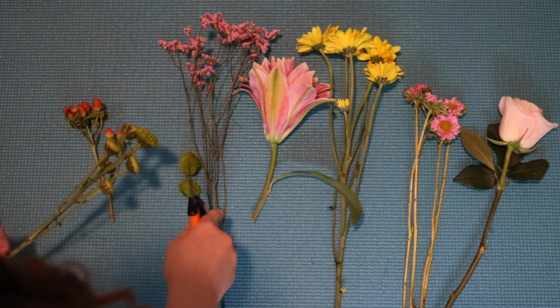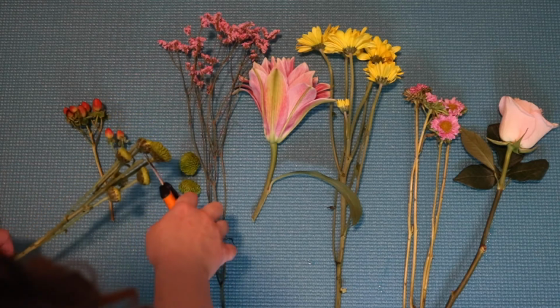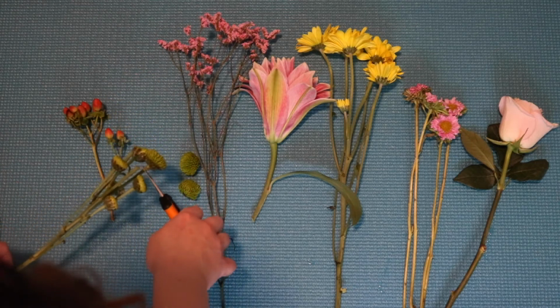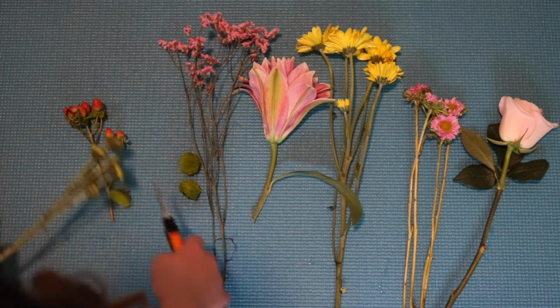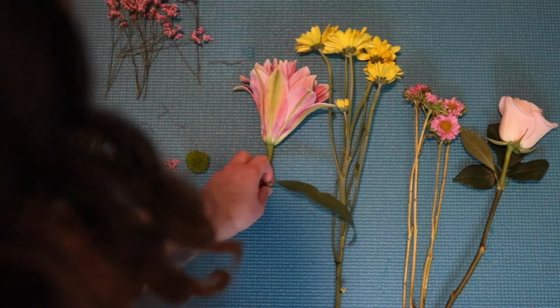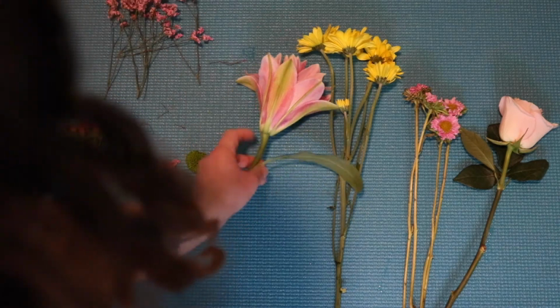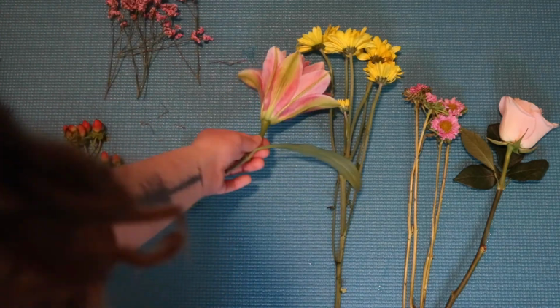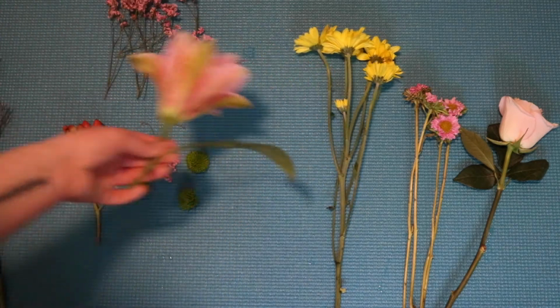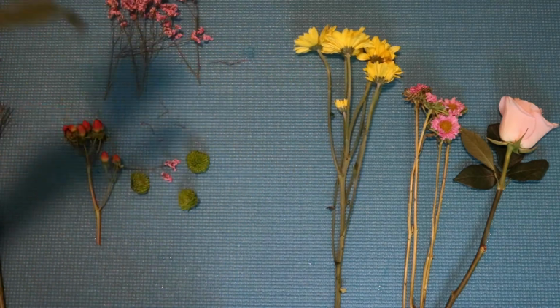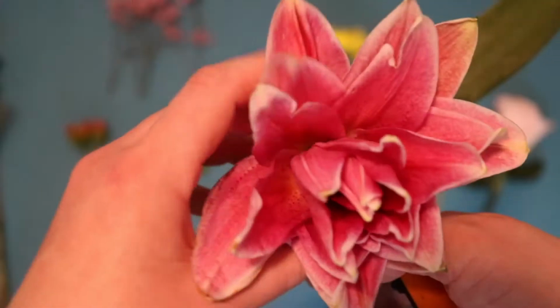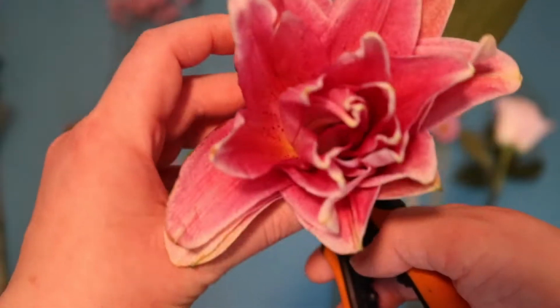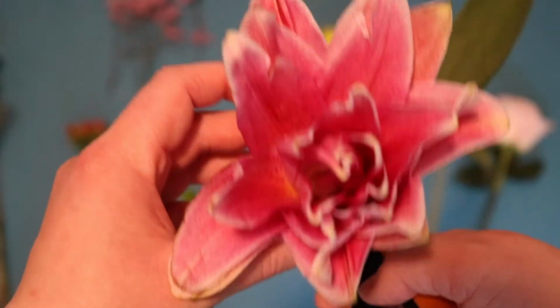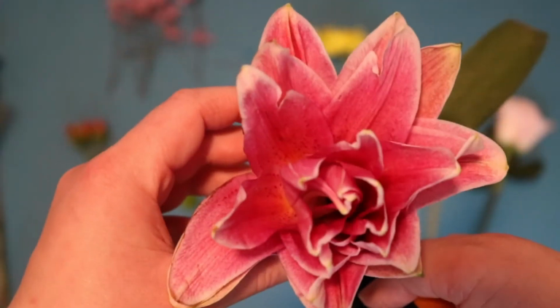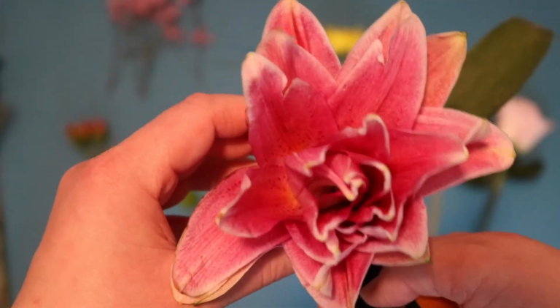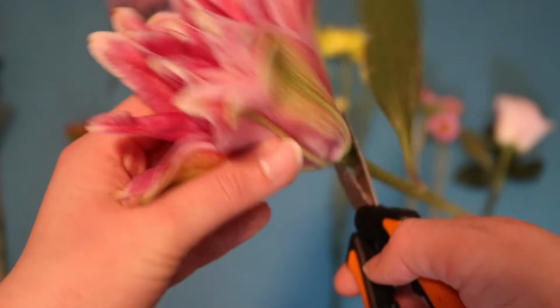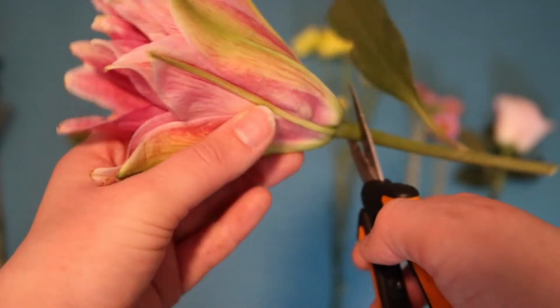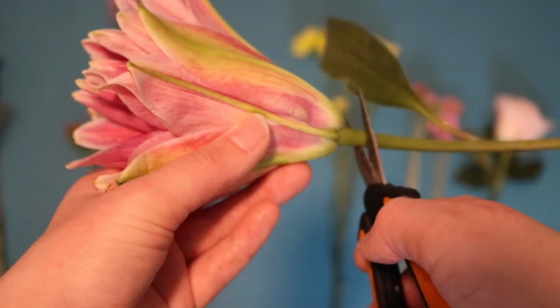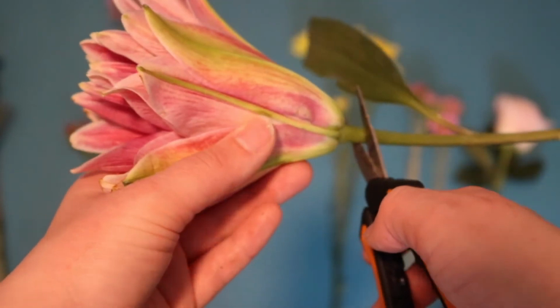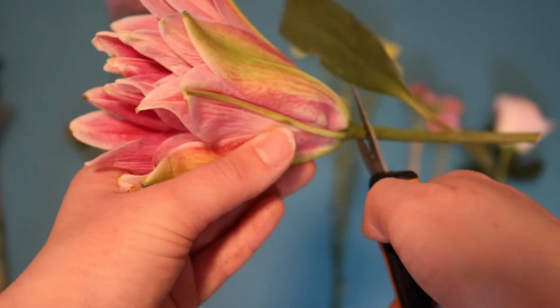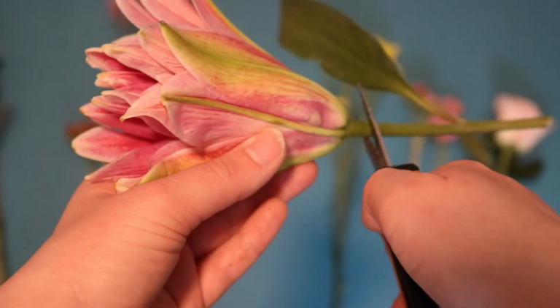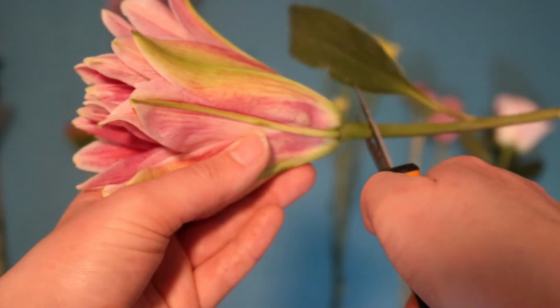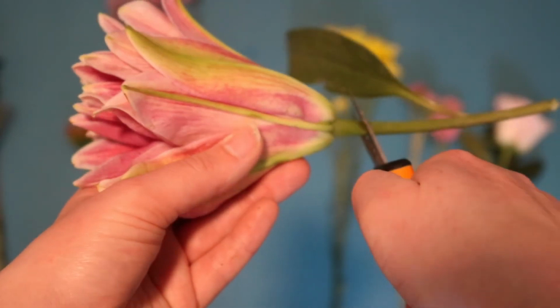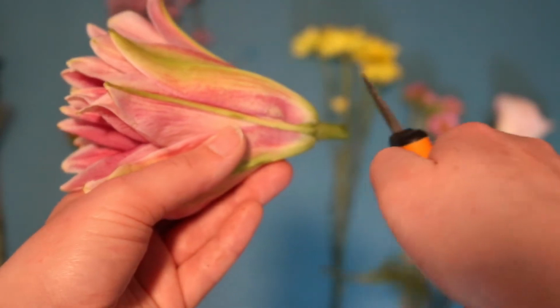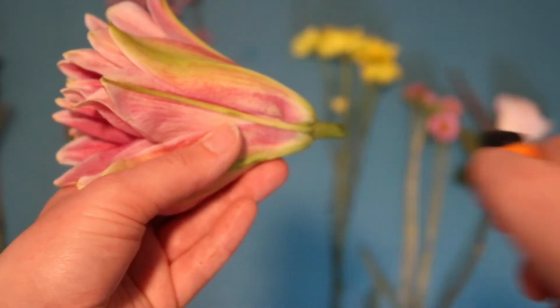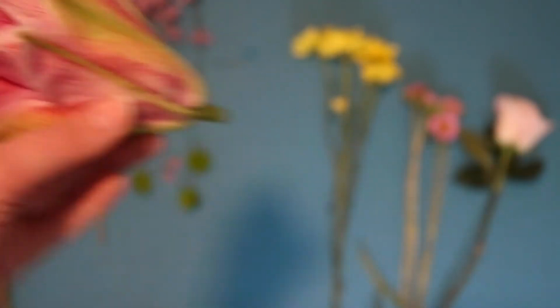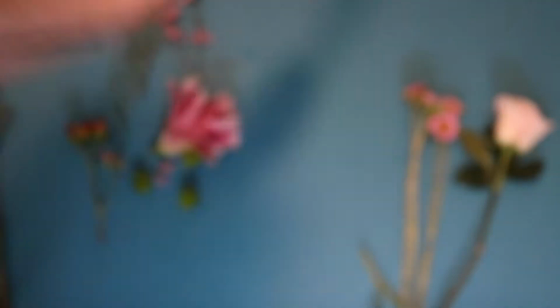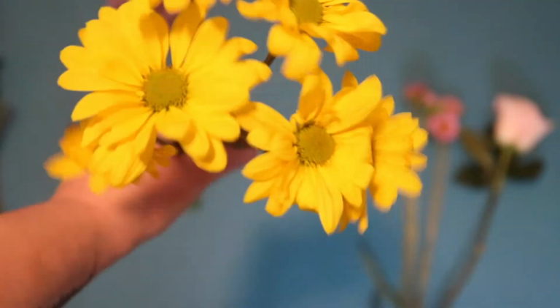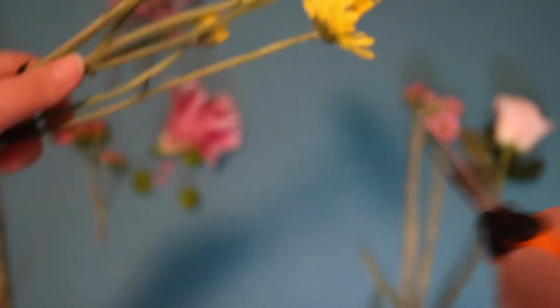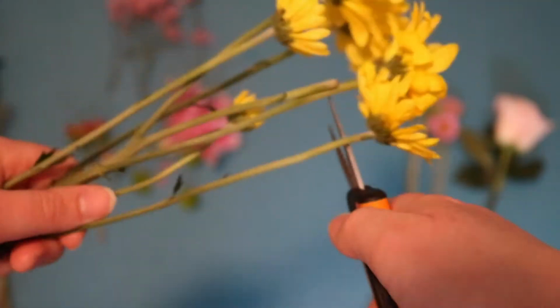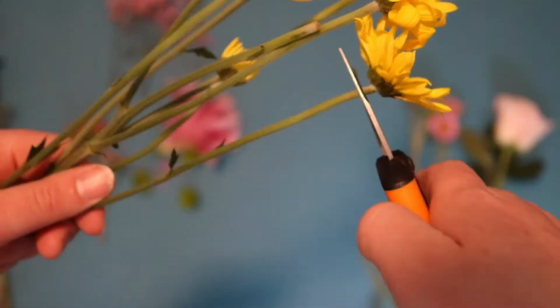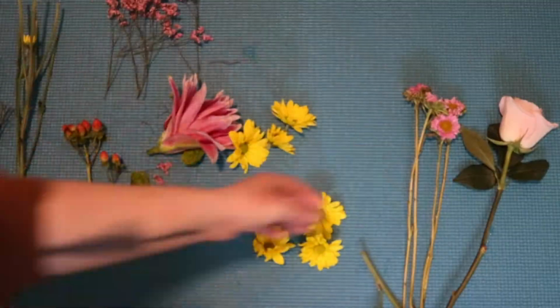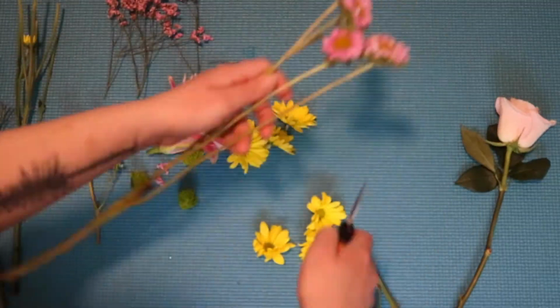First, channel your inner Morticia Addams and cut the tops off your flowers. You want to cut them short enough so that the petals have something to hold on to and don't just fall apart and become just a pile of petals.